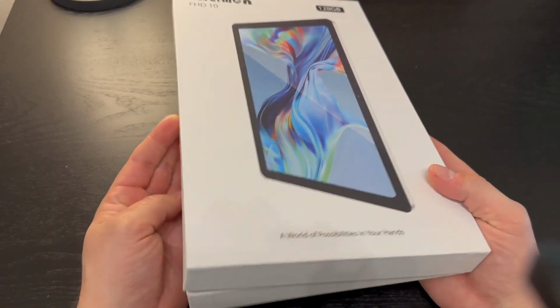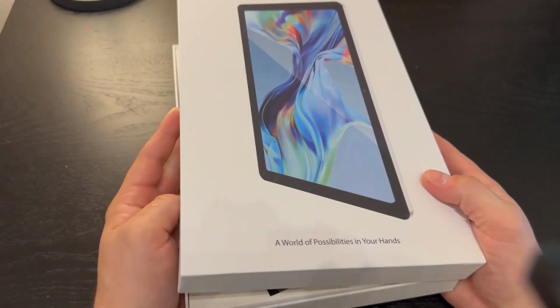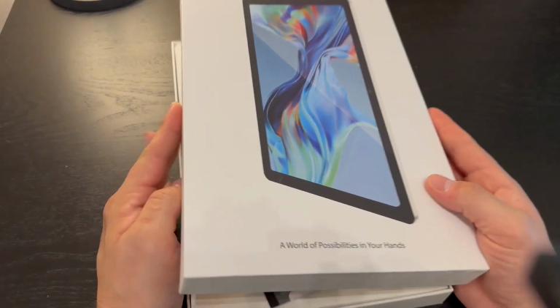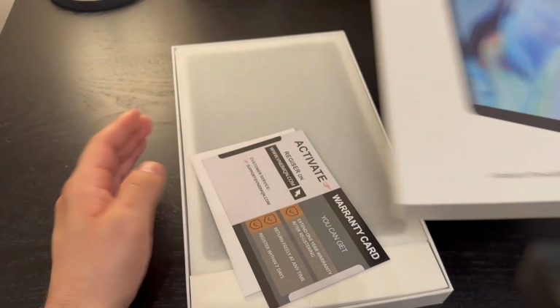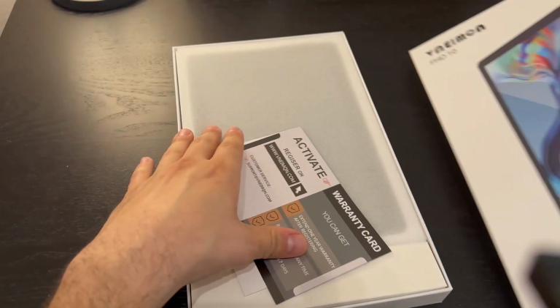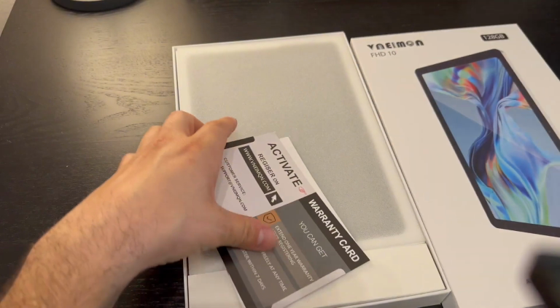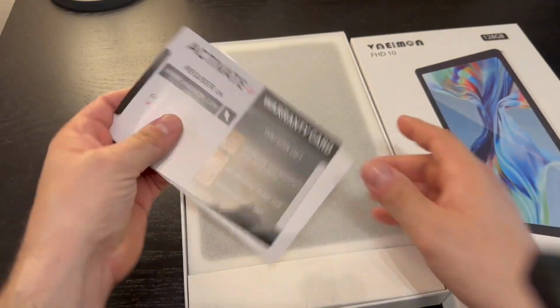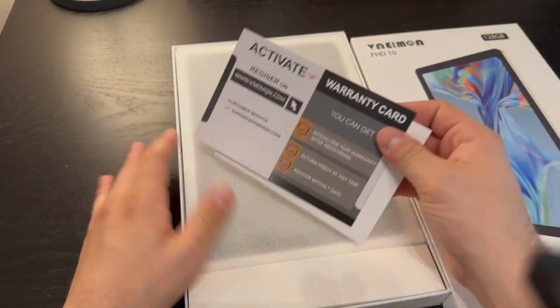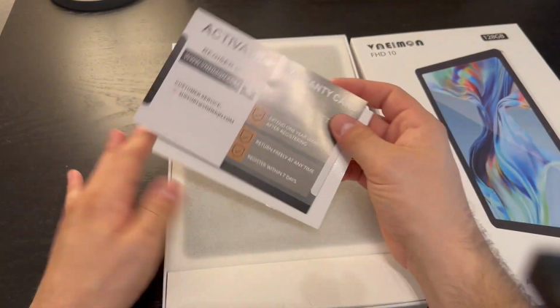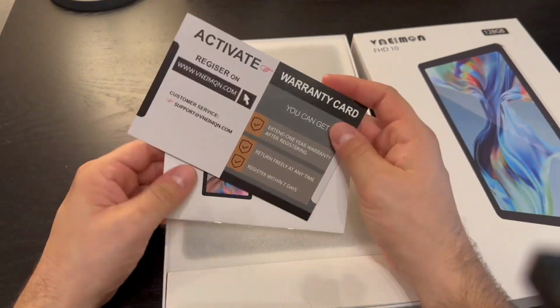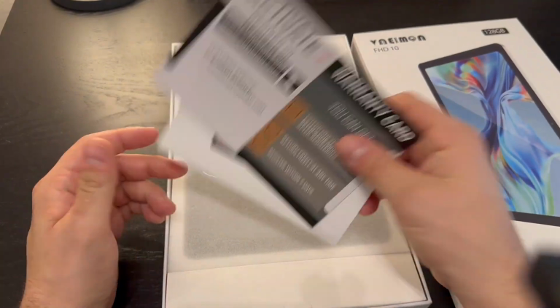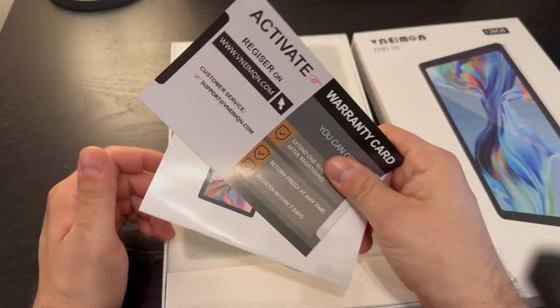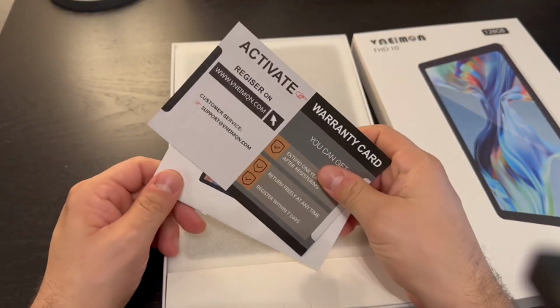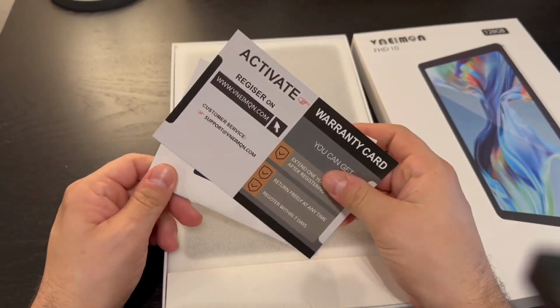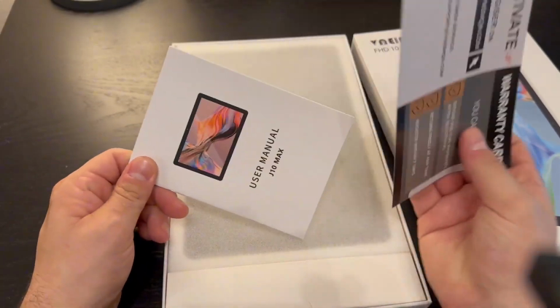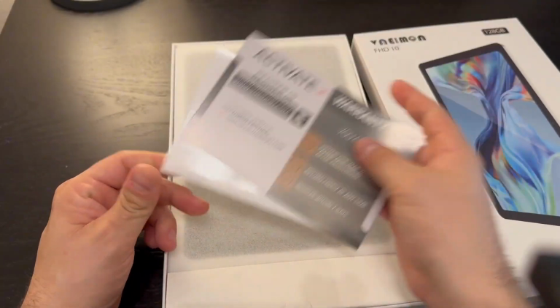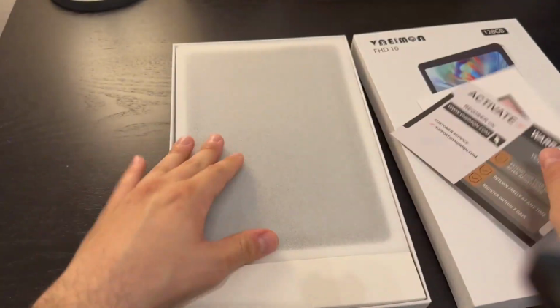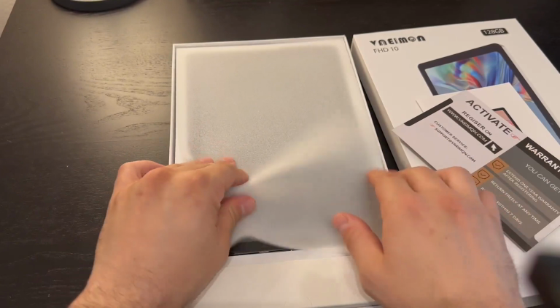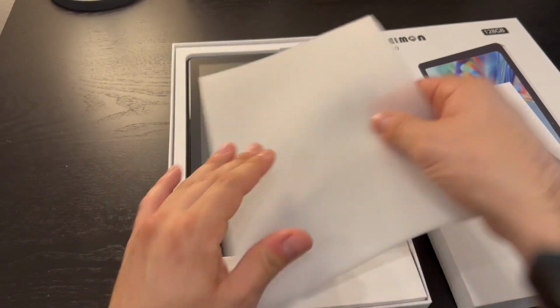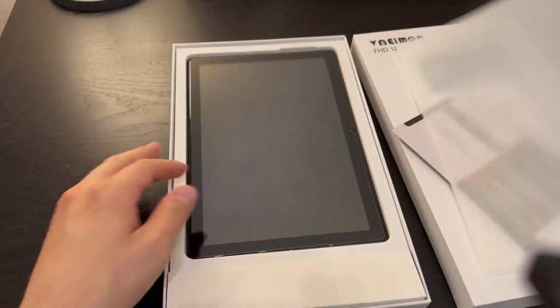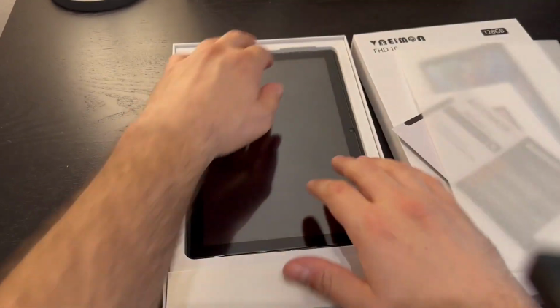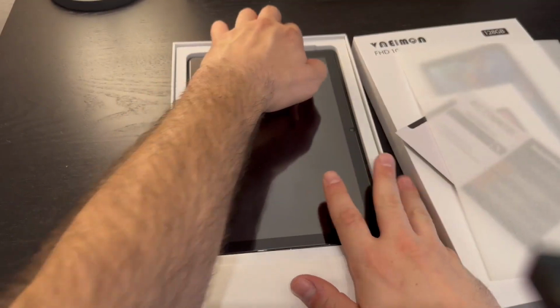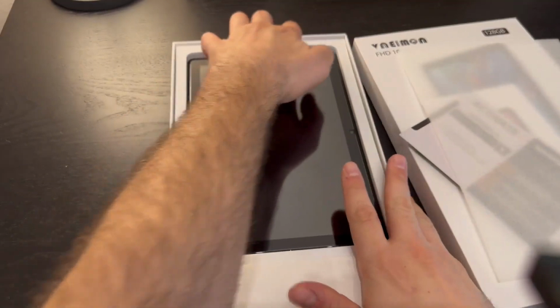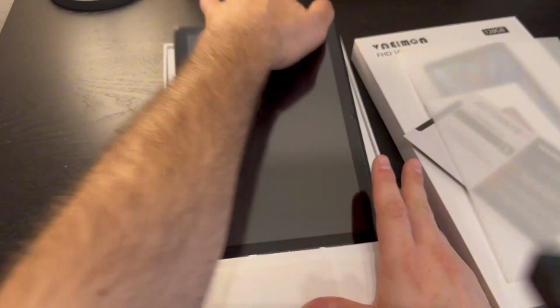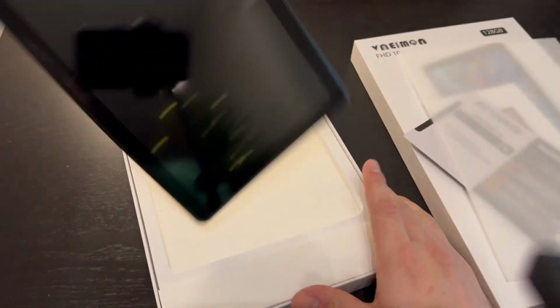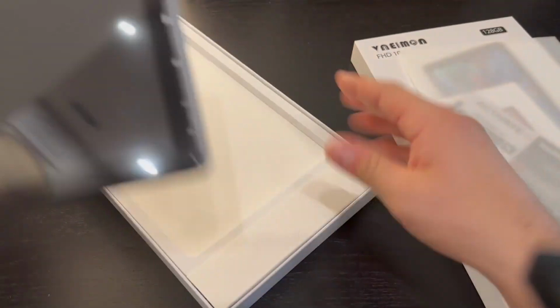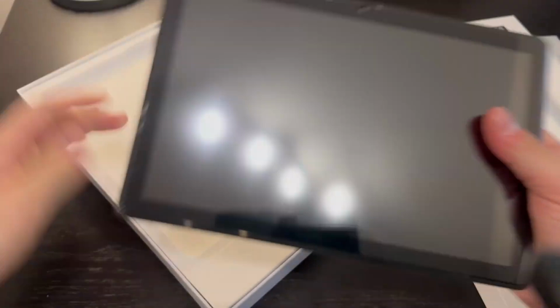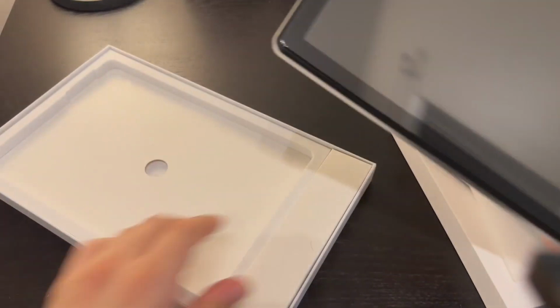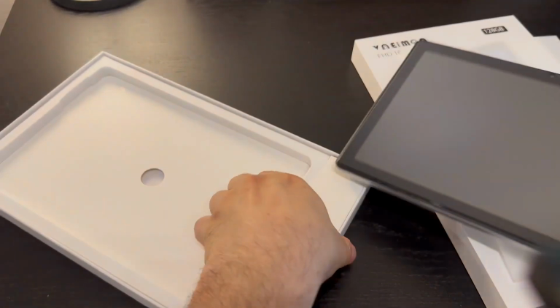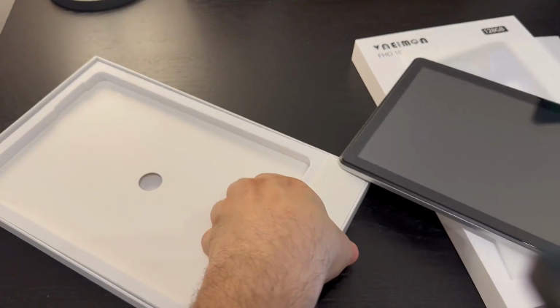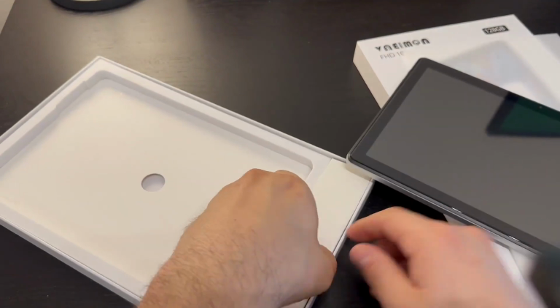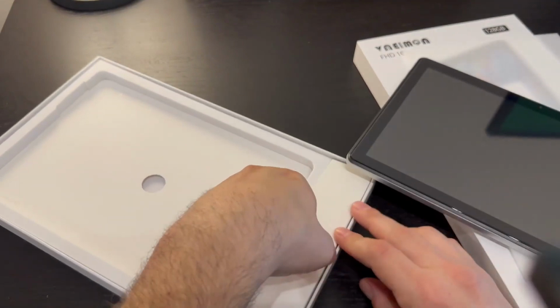This is an Android-based tablet, but it seems to be made very well. Right off the bat you get your warranty card and a manual, and then the tablet itself.